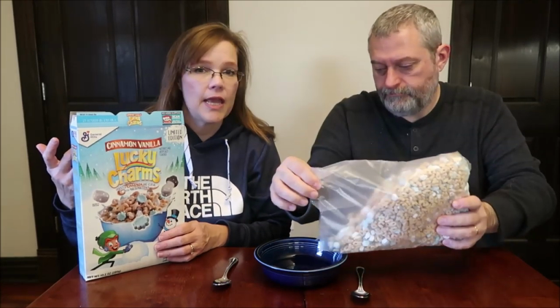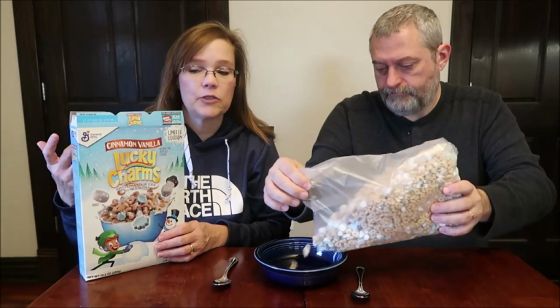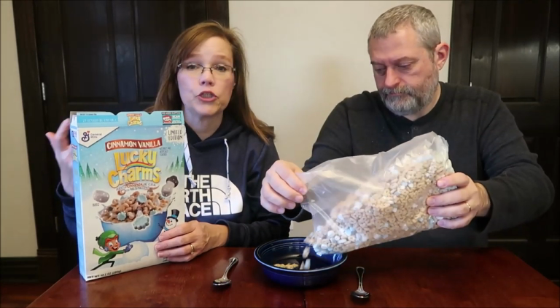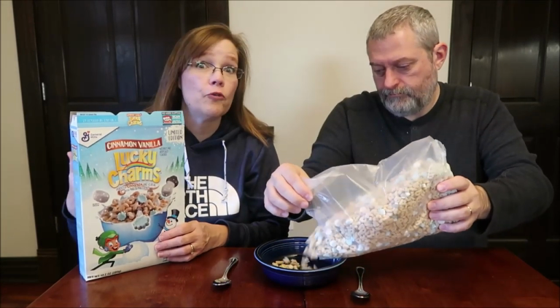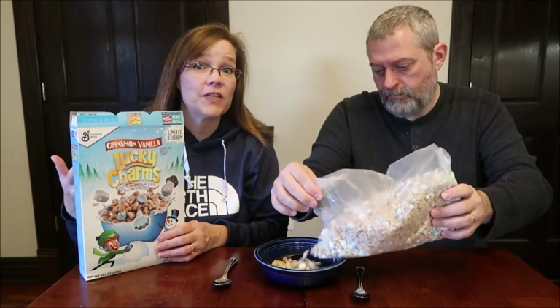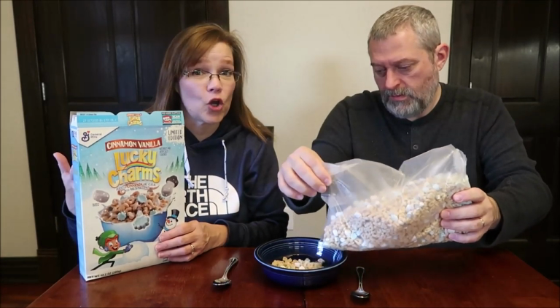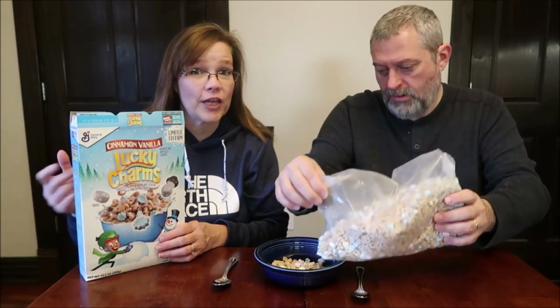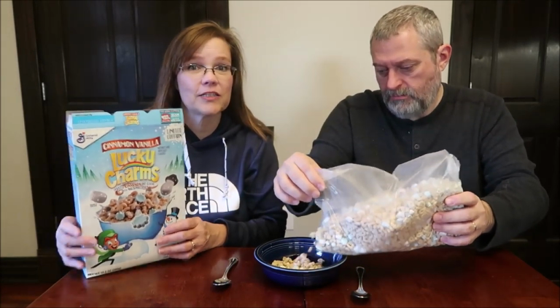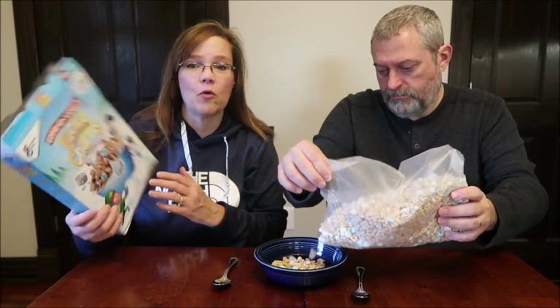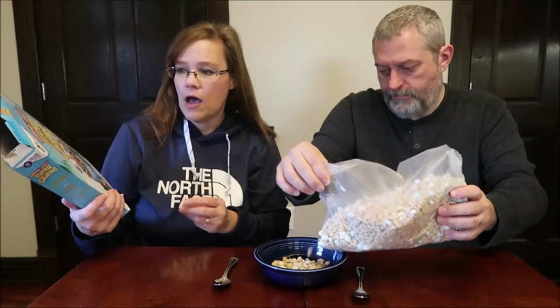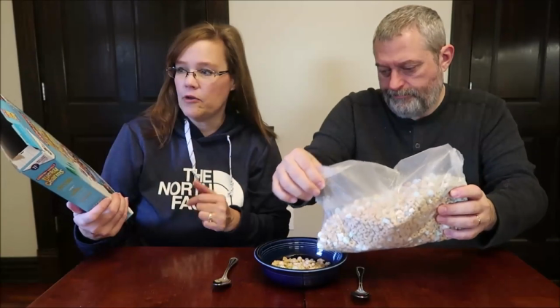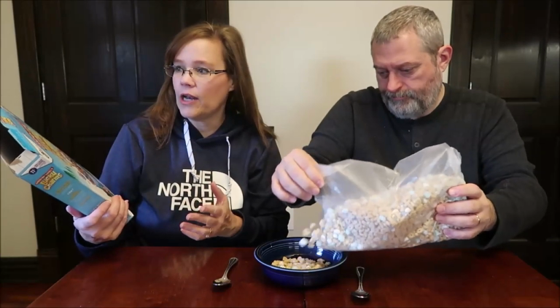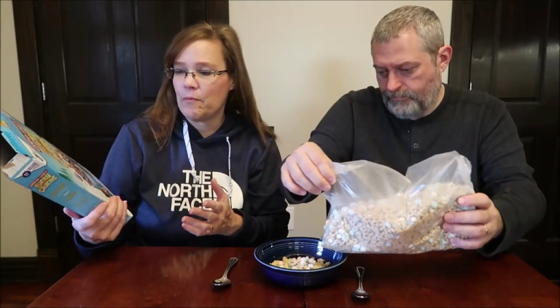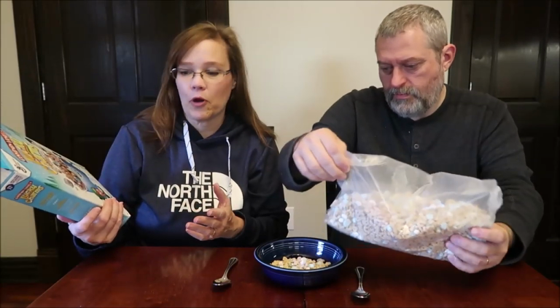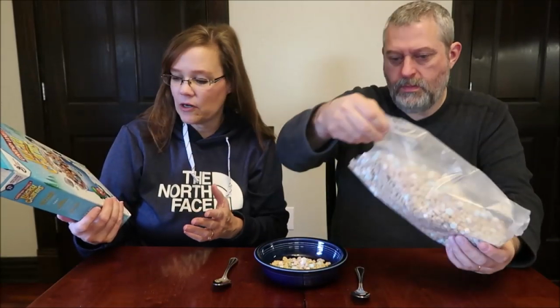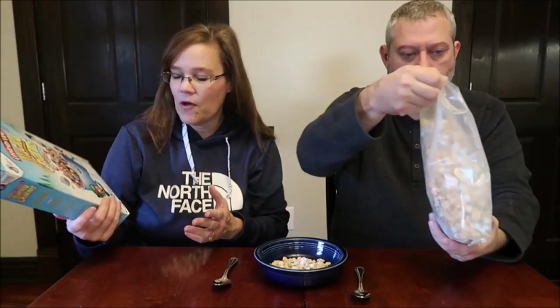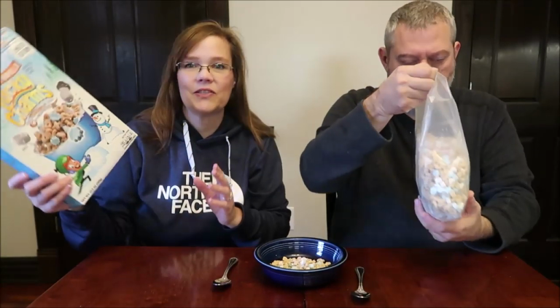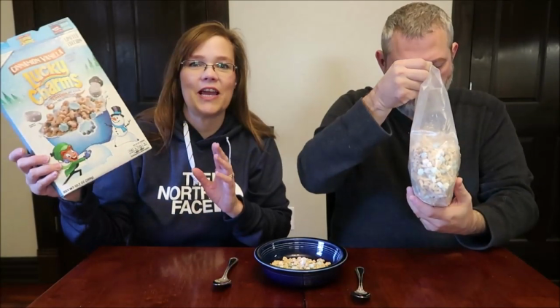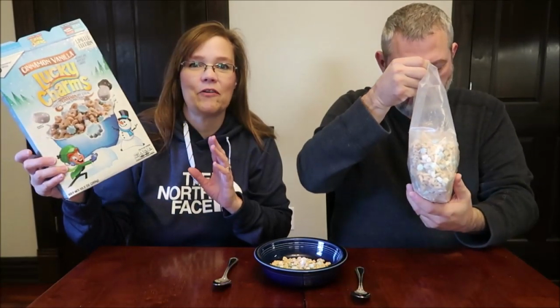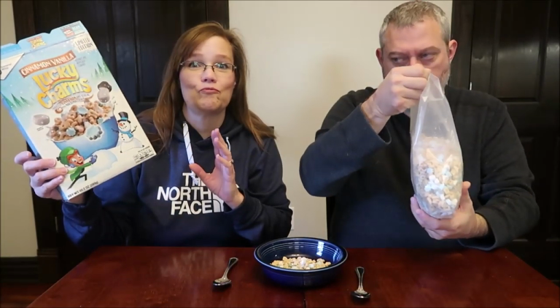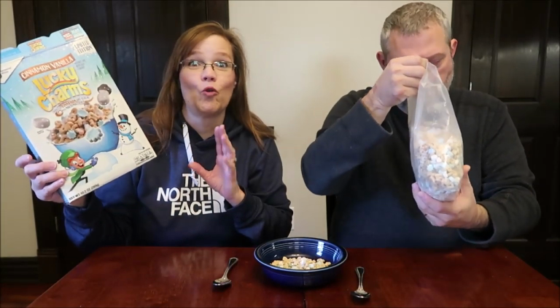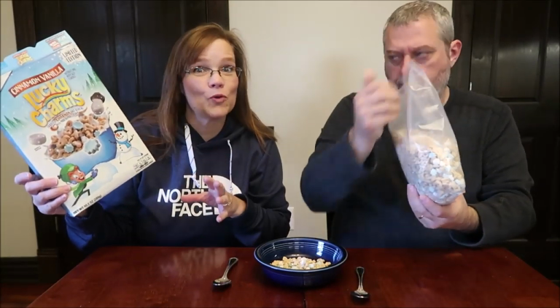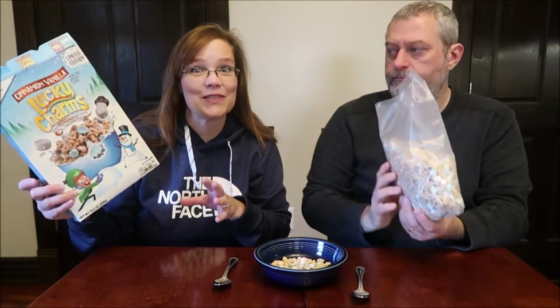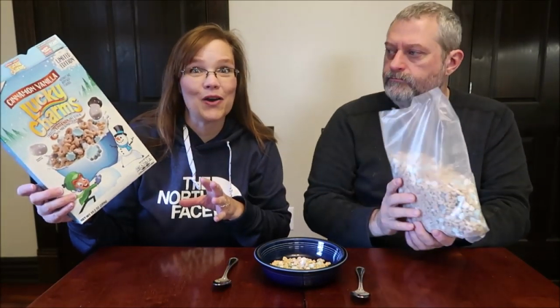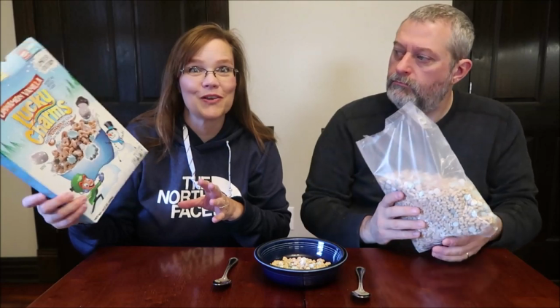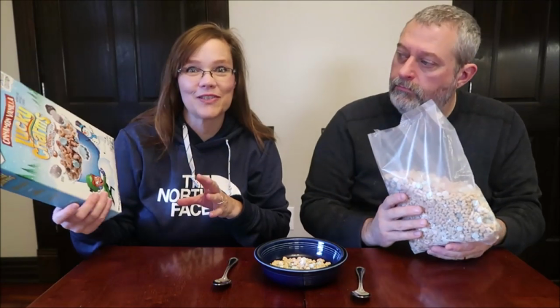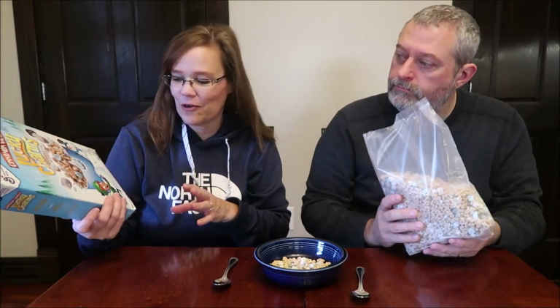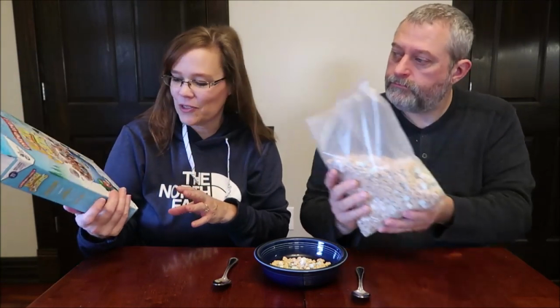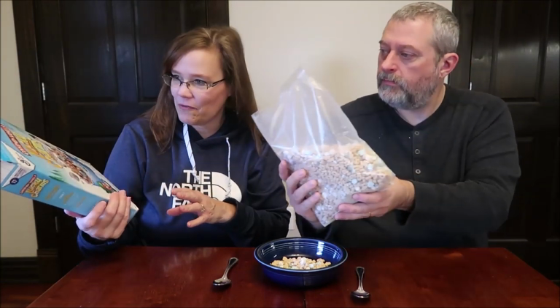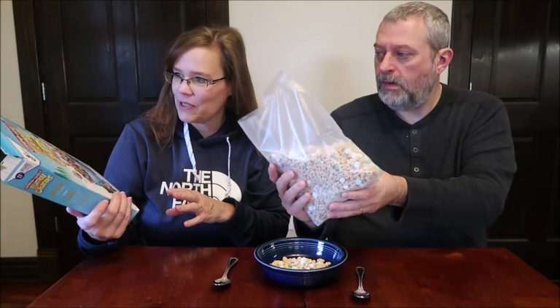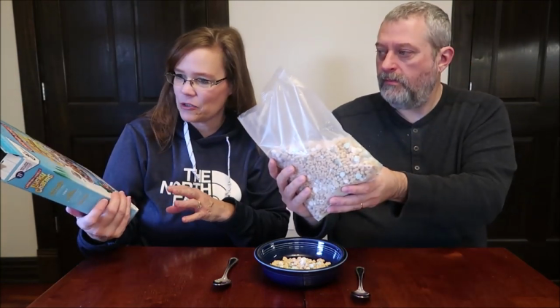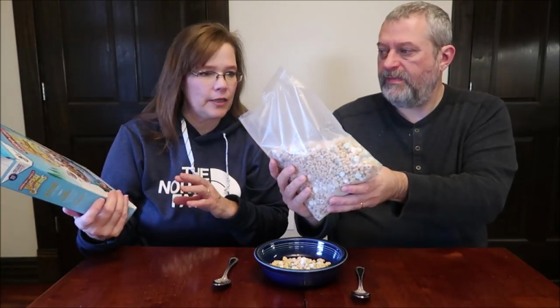It was $2.50 at Target, so not a bad price at all. This is a normal-sized box of cereal — it's not family size or anything.